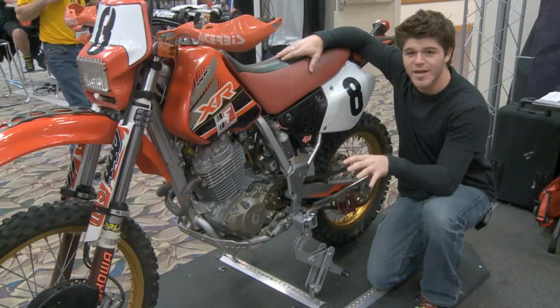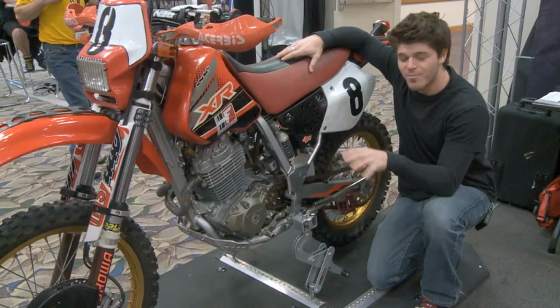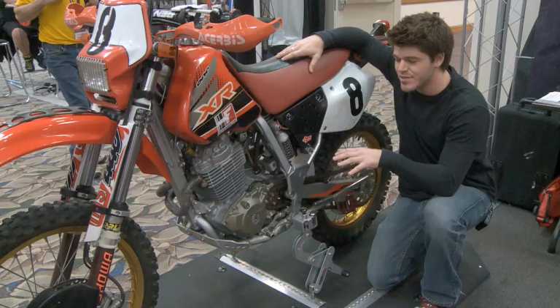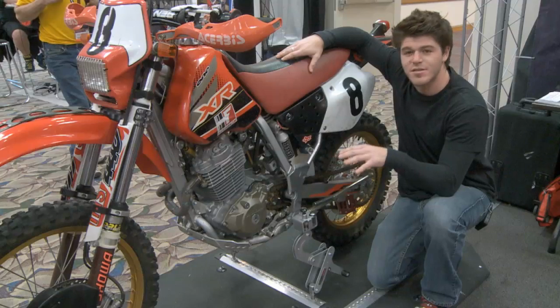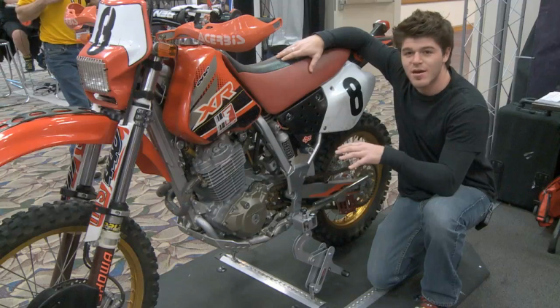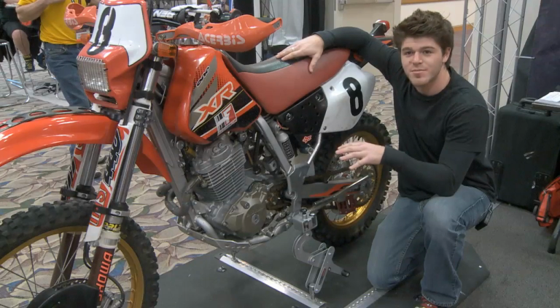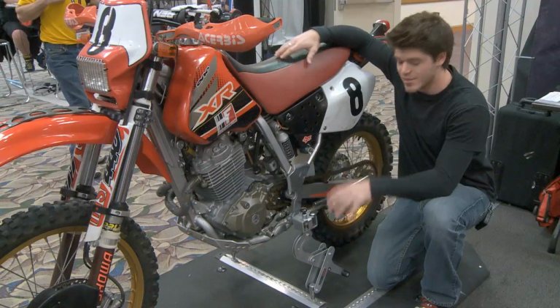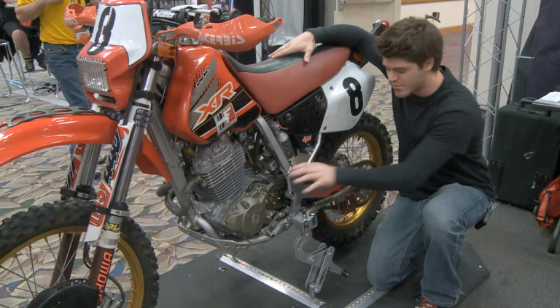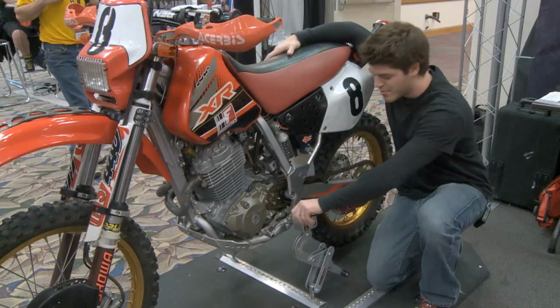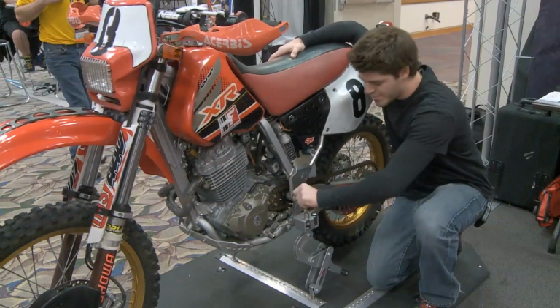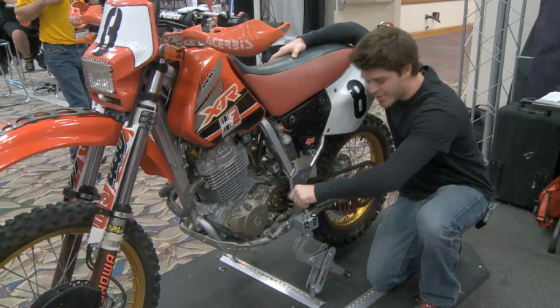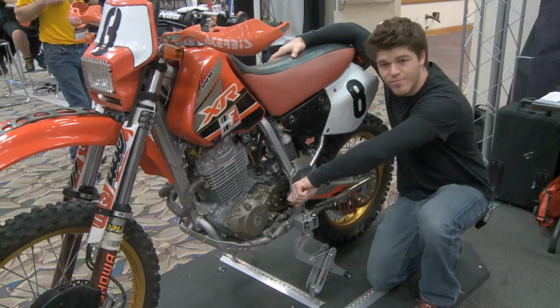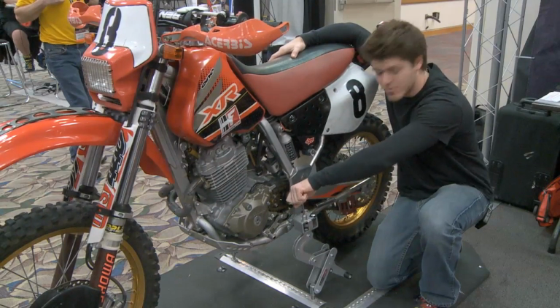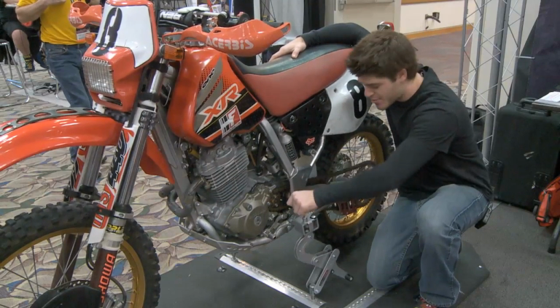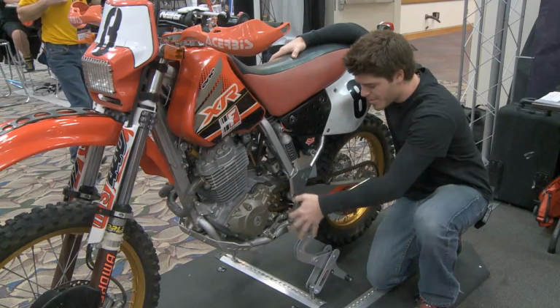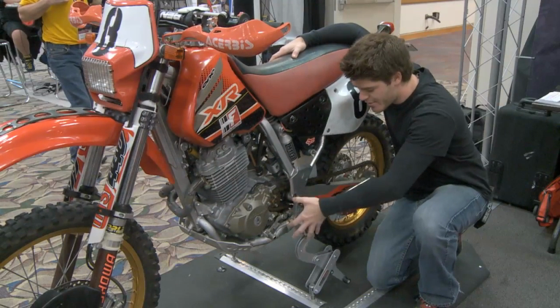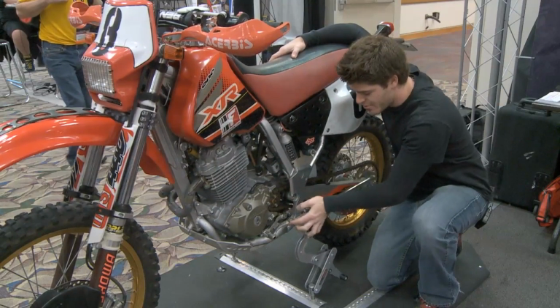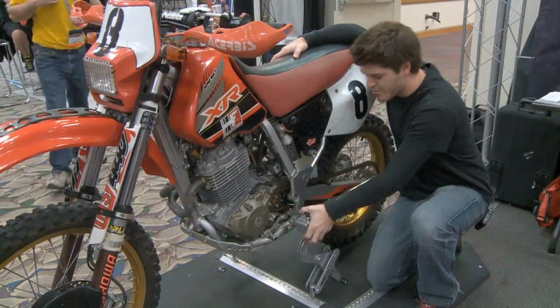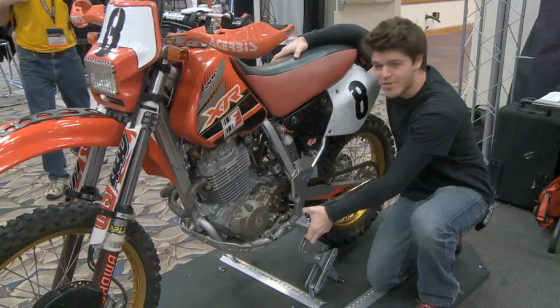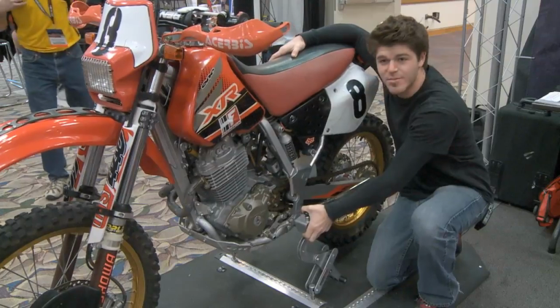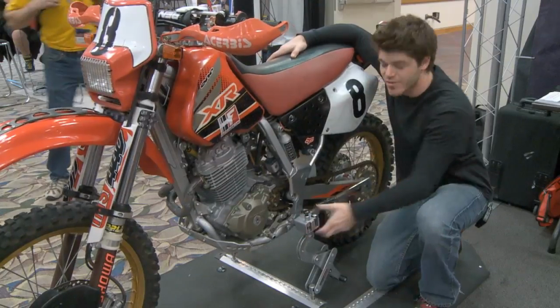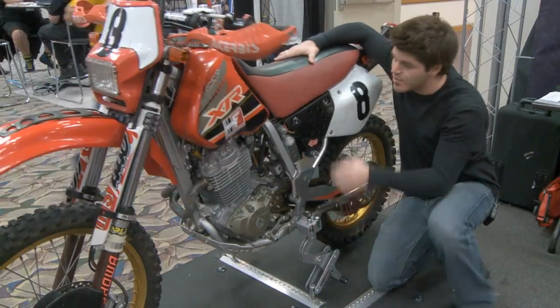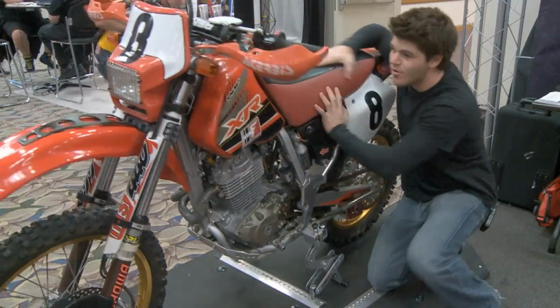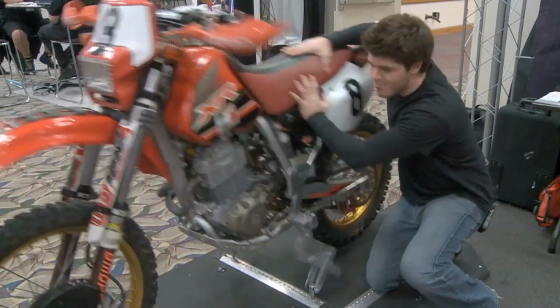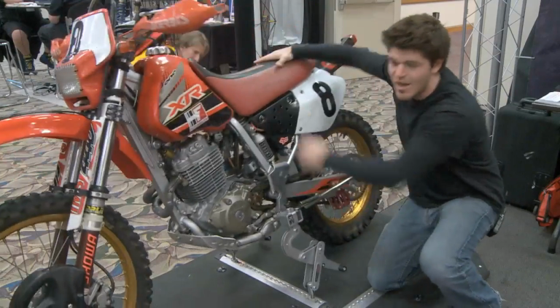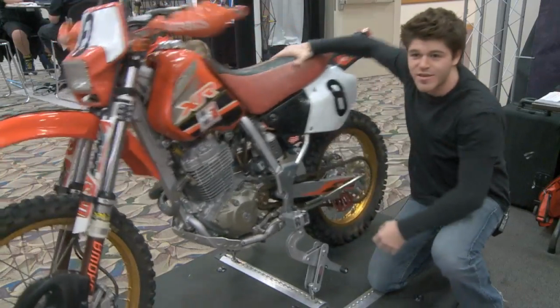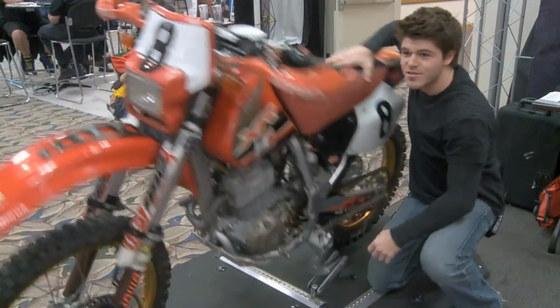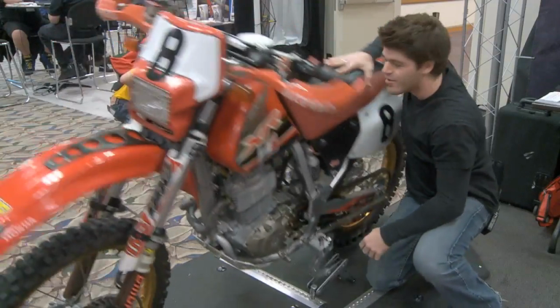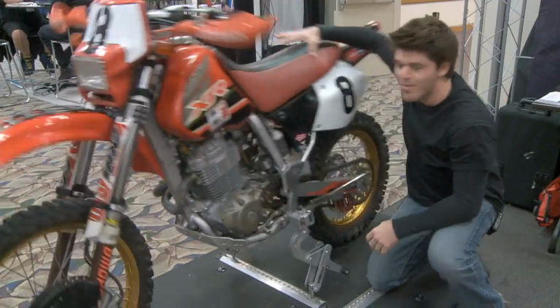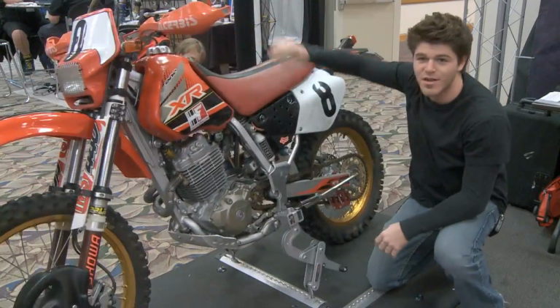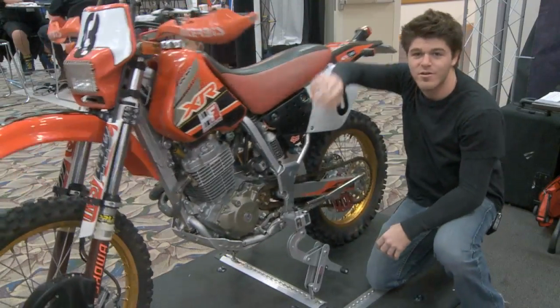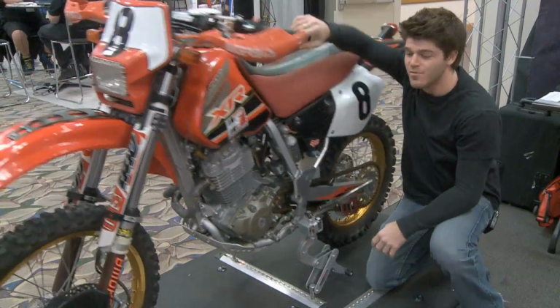Right now the bike's actually locked into place. This pin drops through the peg, locks to the bike. I can kick this thing around, the bike's not going anywhere.